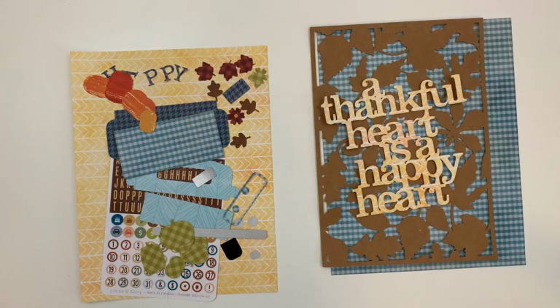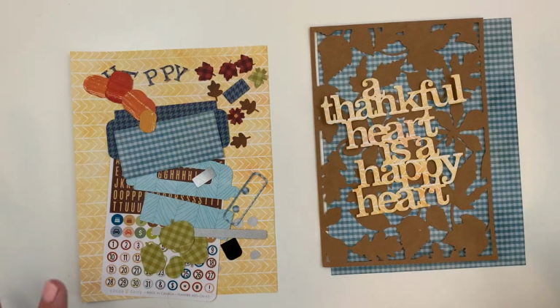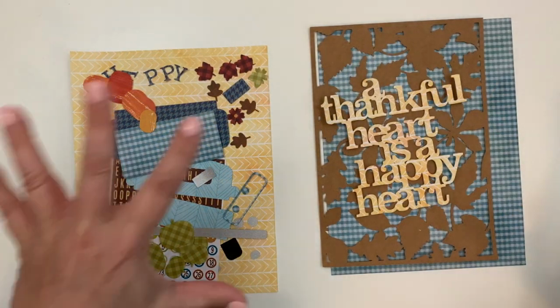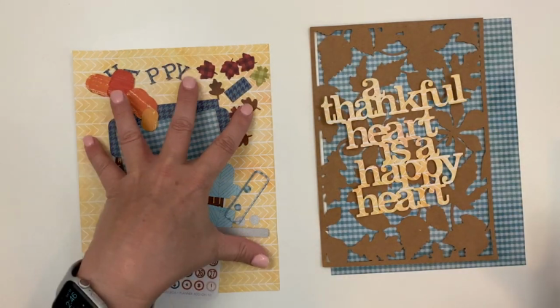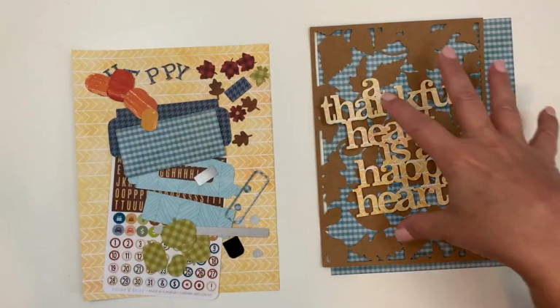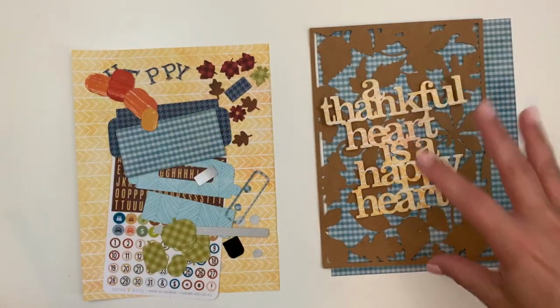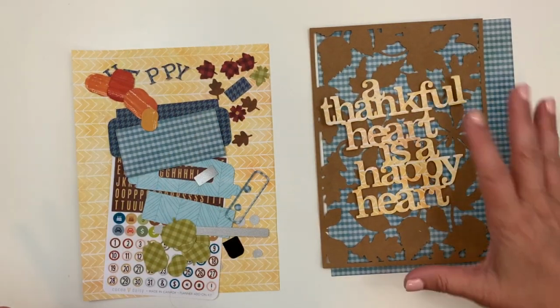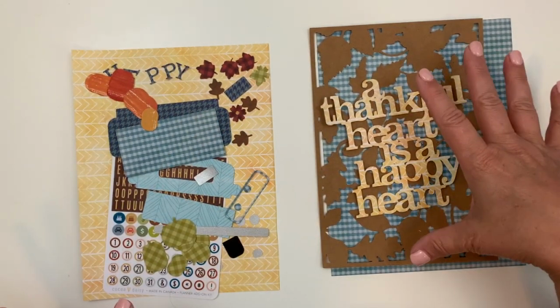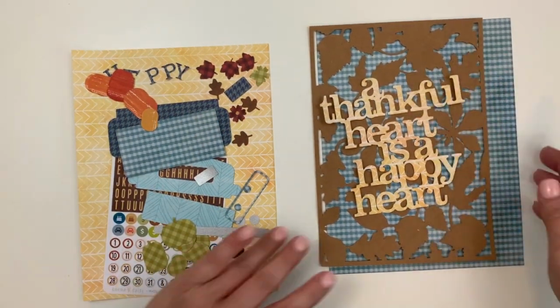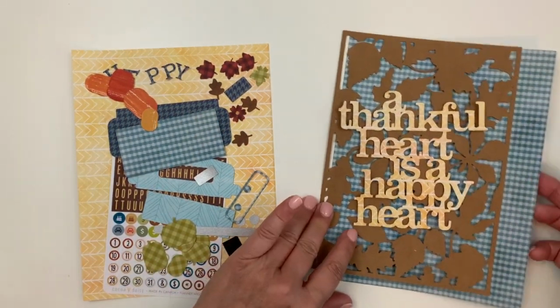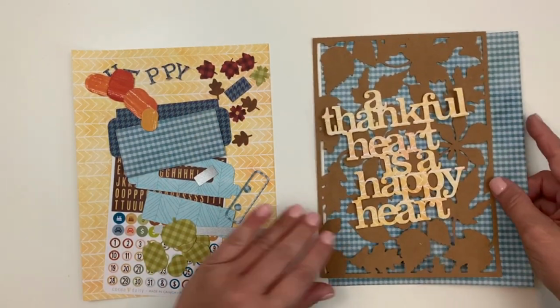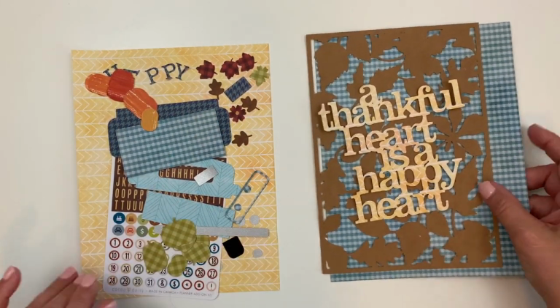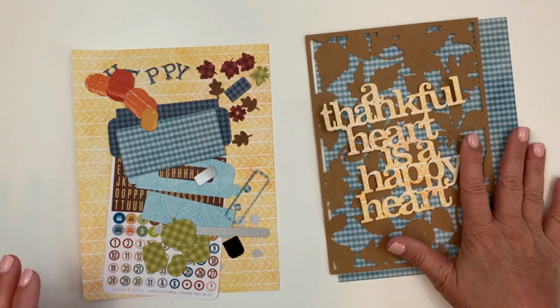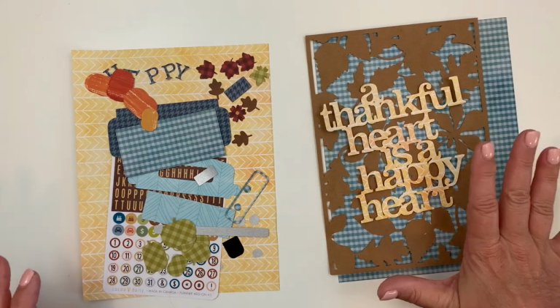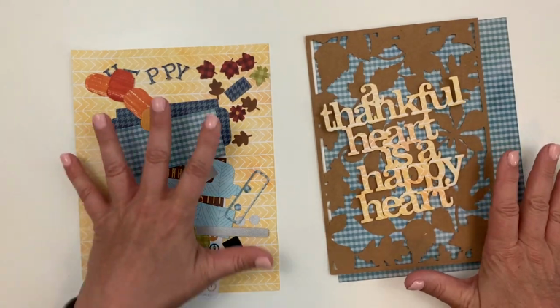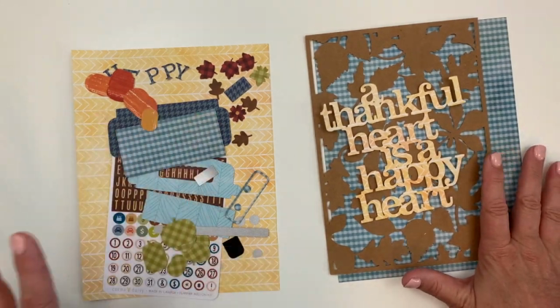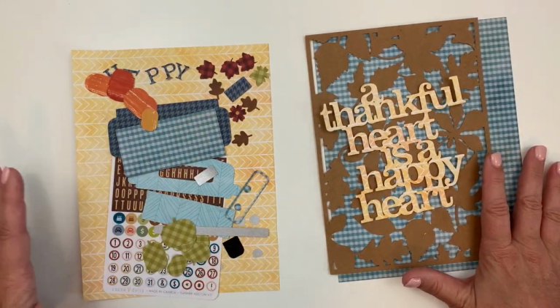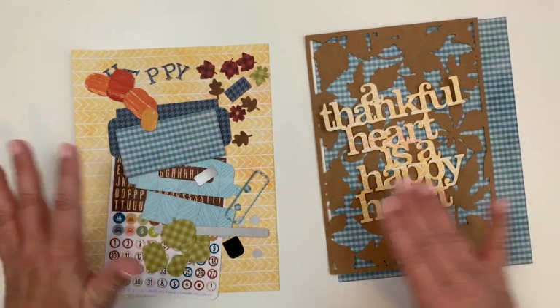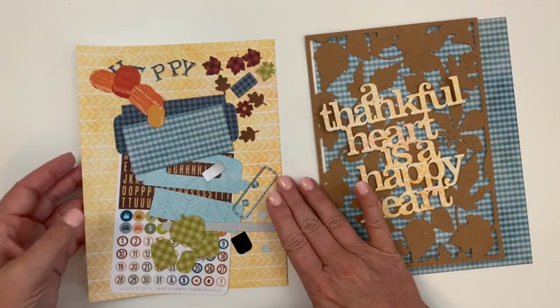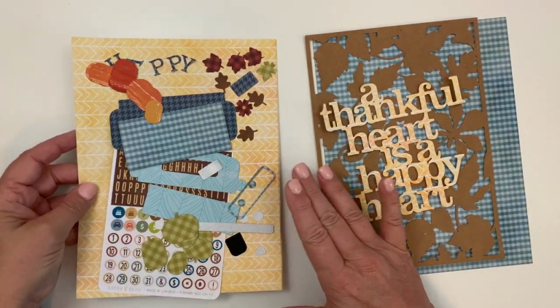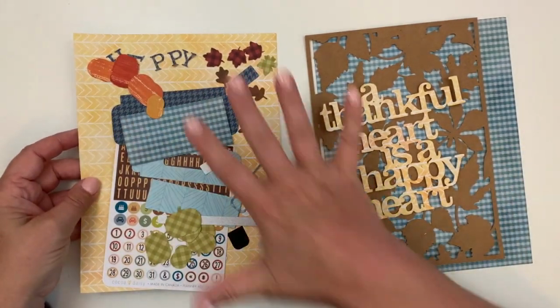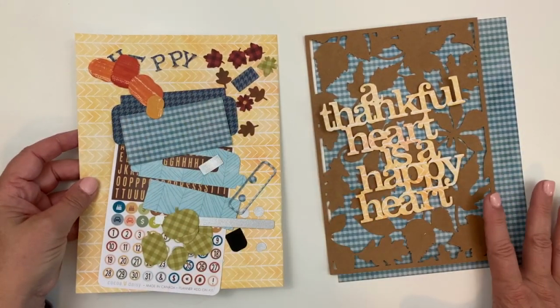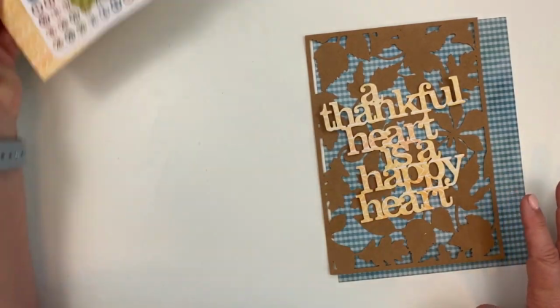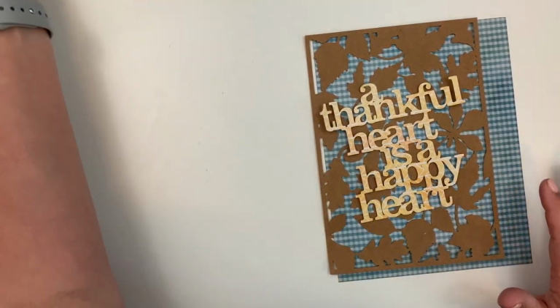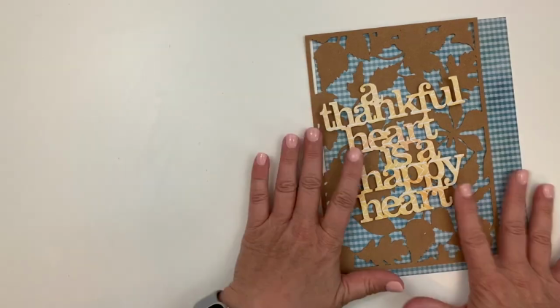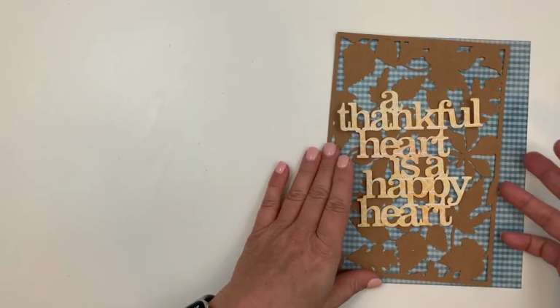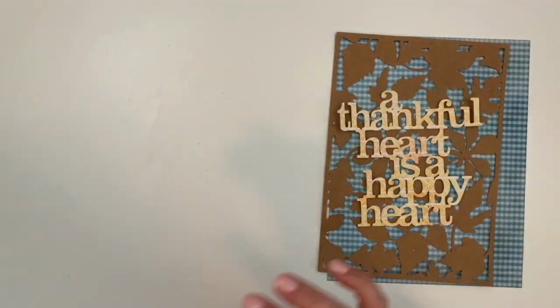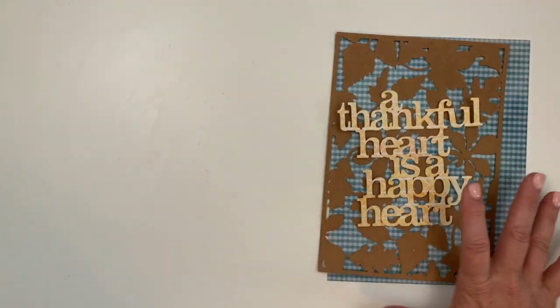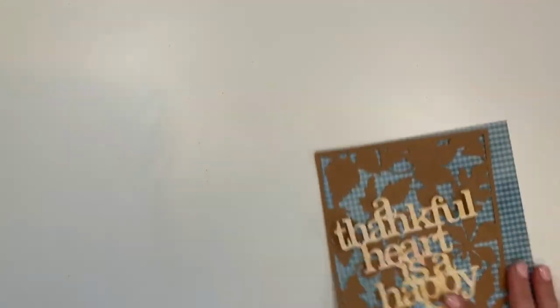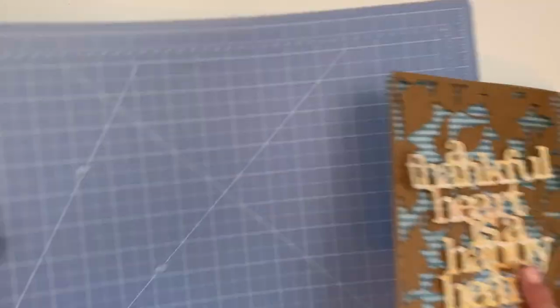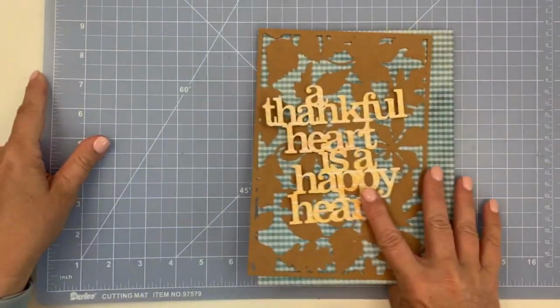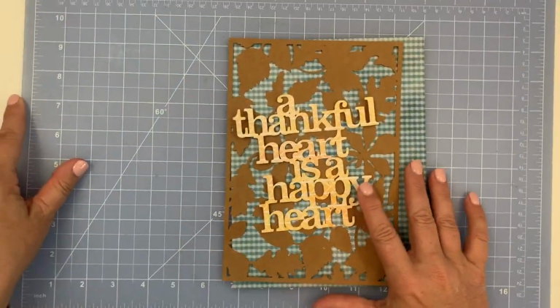Hello, Julie Deal Mooney here today to do a dashboard process. I have a front and a back set of items gathered up and we're going to start on the back of this file.